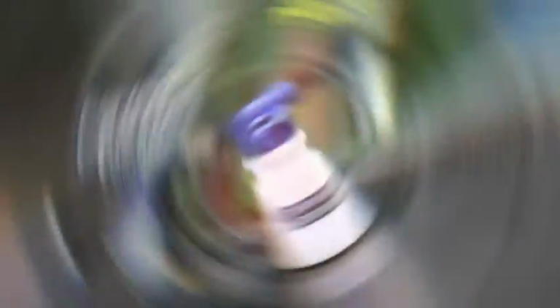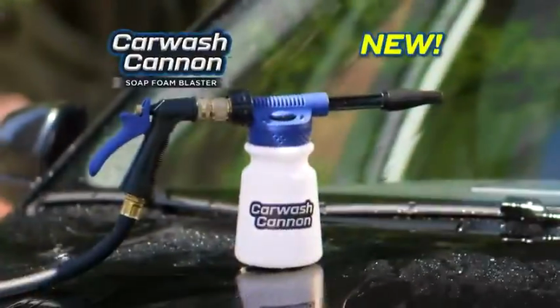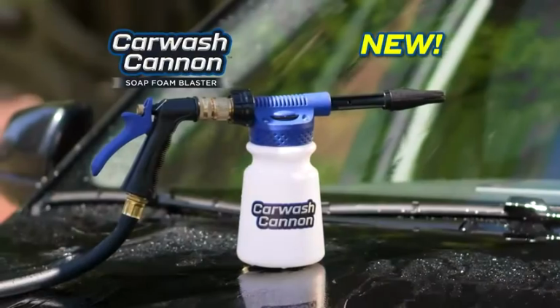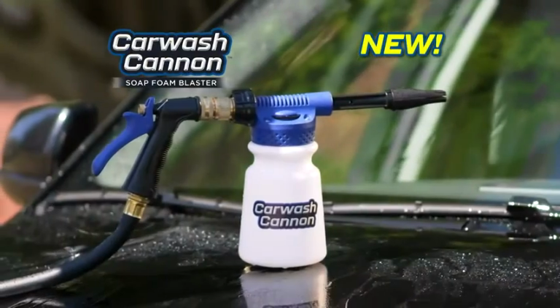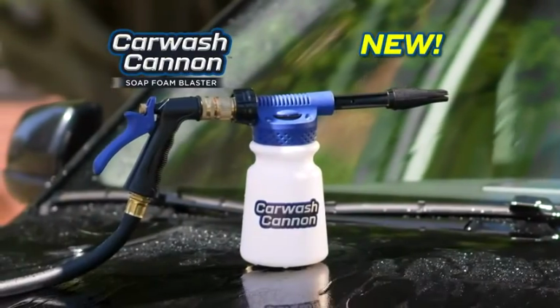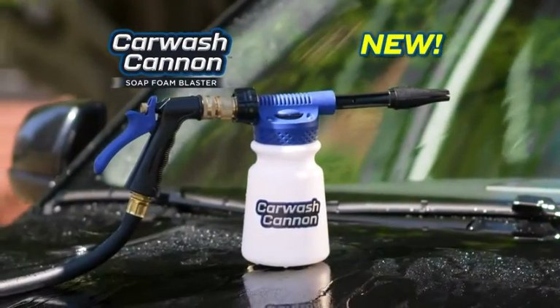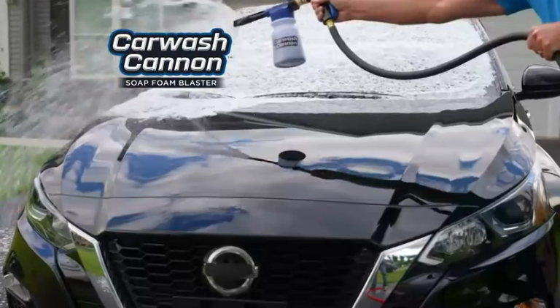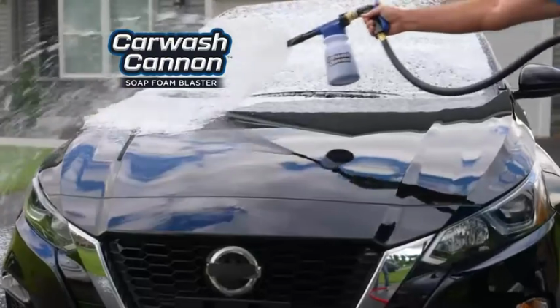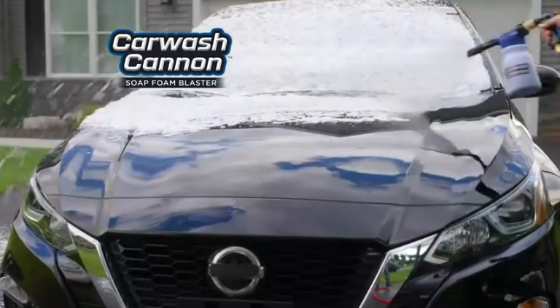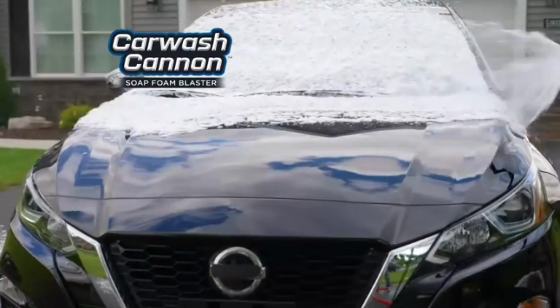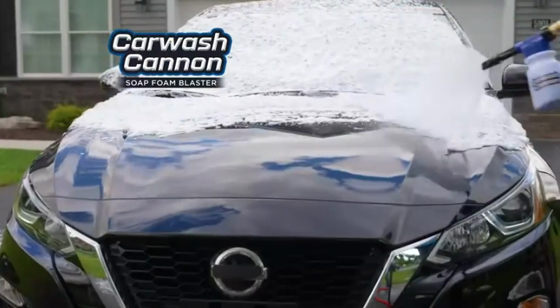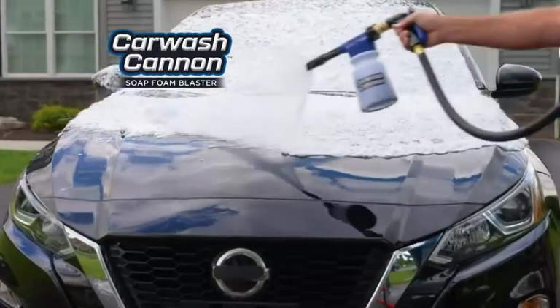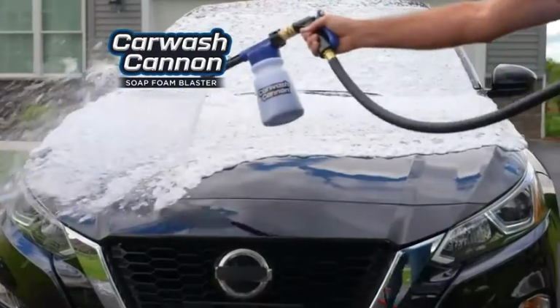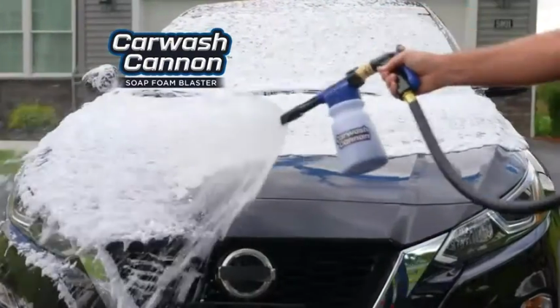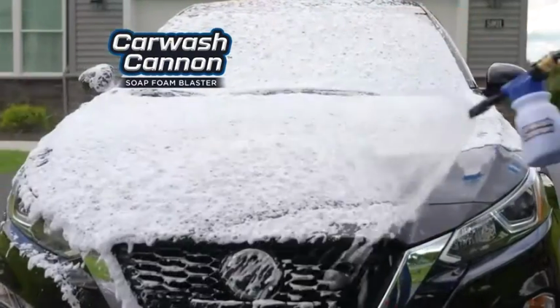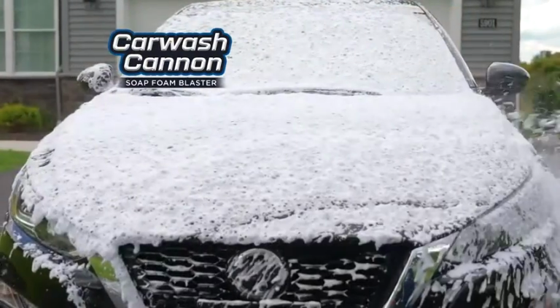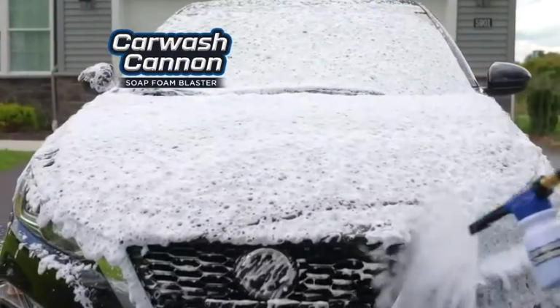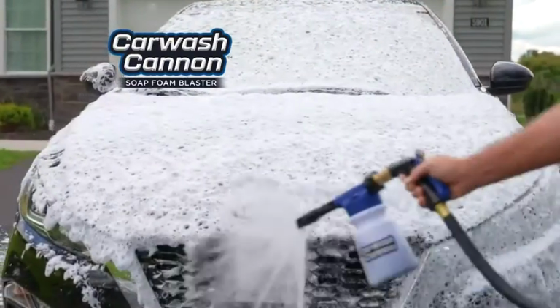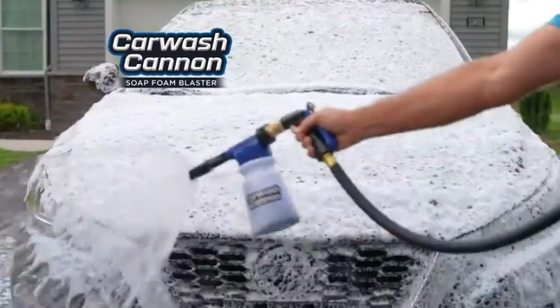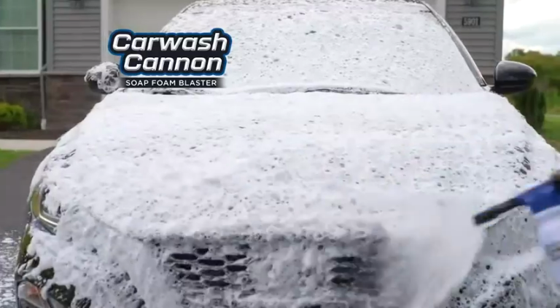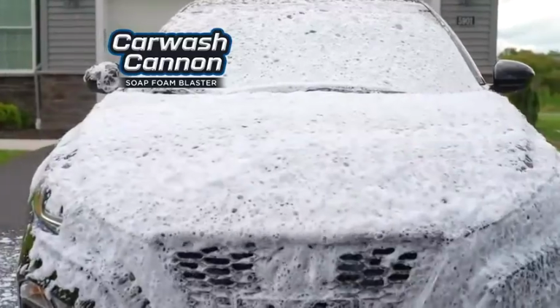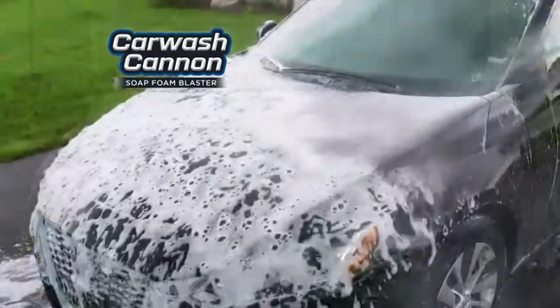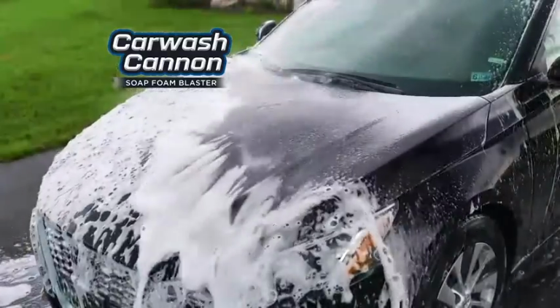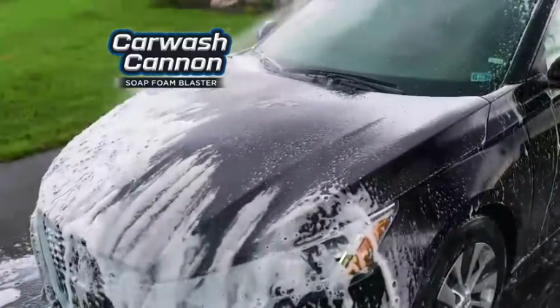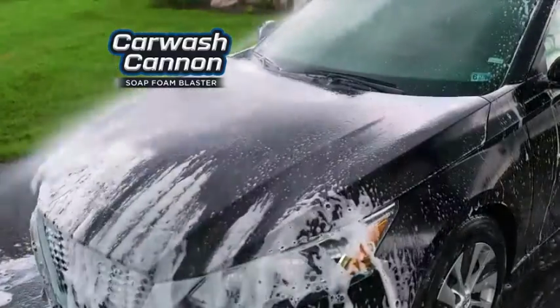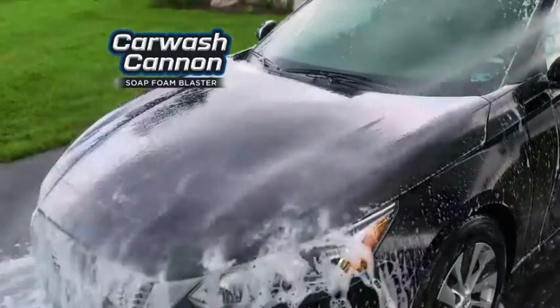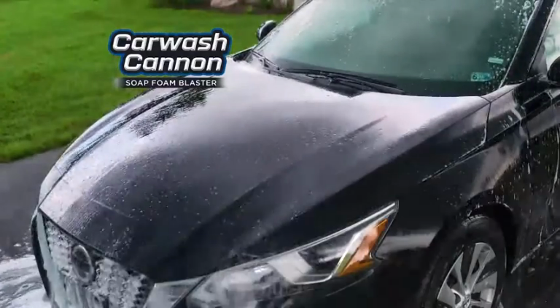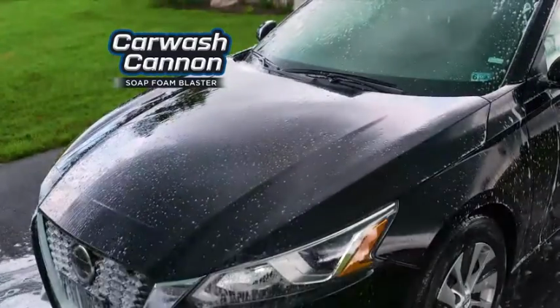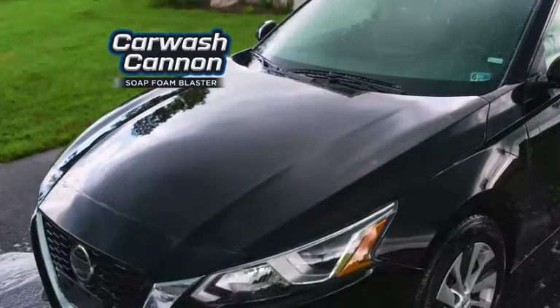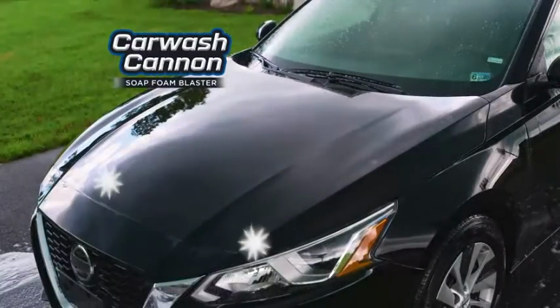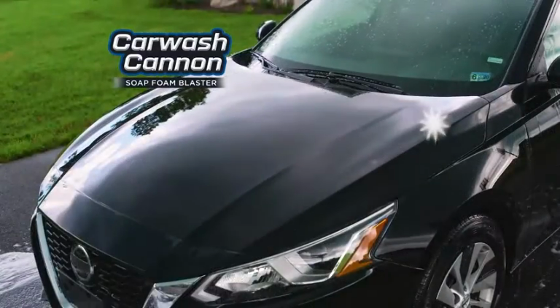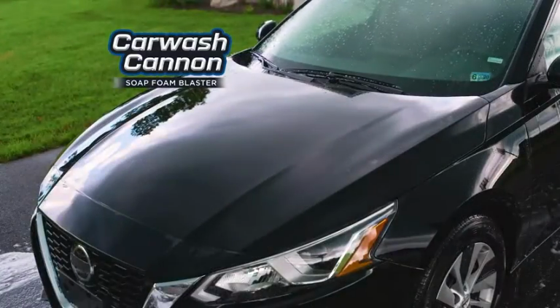But now, there's Car Wash Cannon — the professional quality car wash system with revolutionary foam-blasting technology that does all the work for you. Sparkling clean every time.